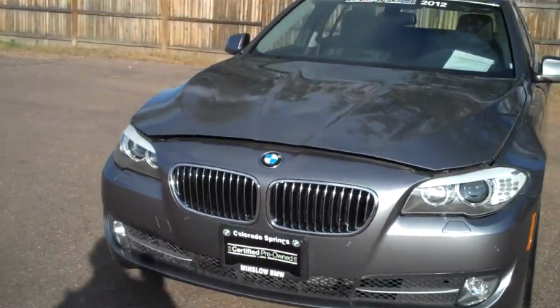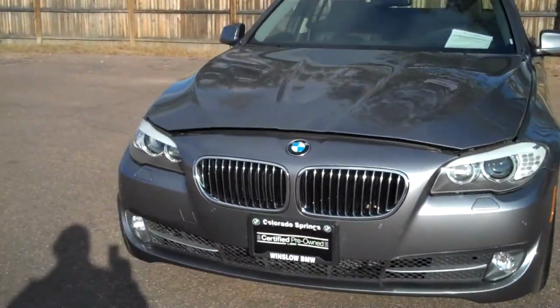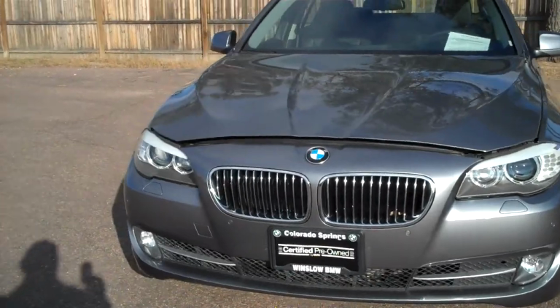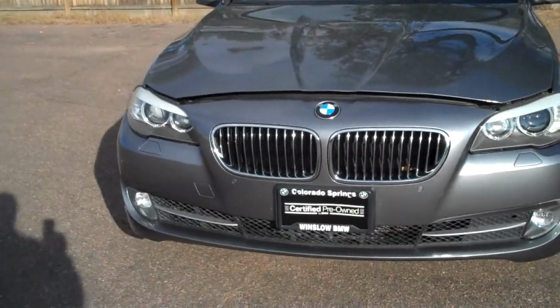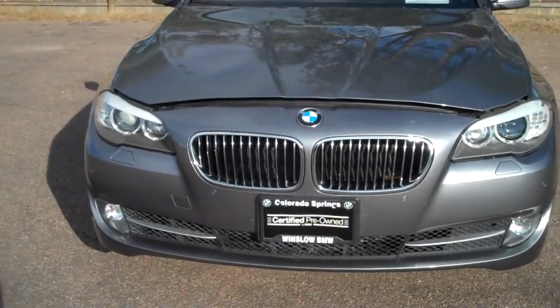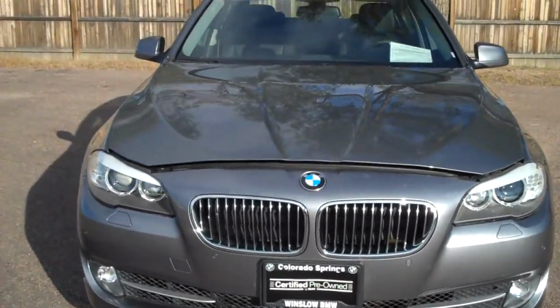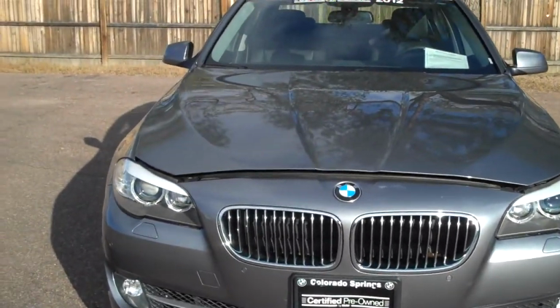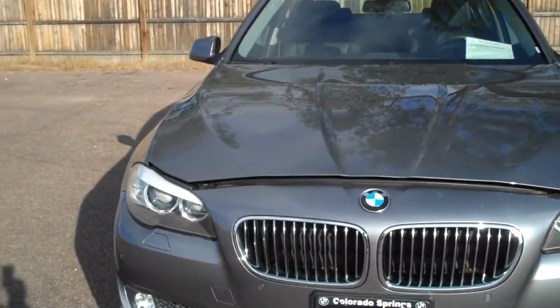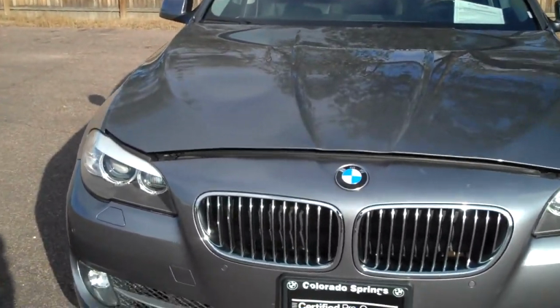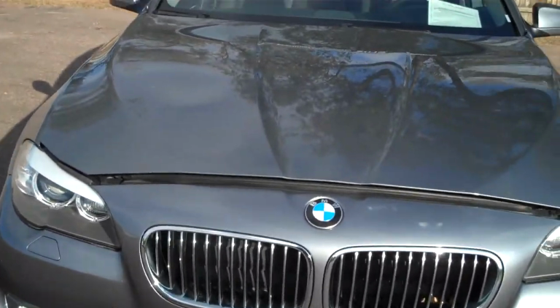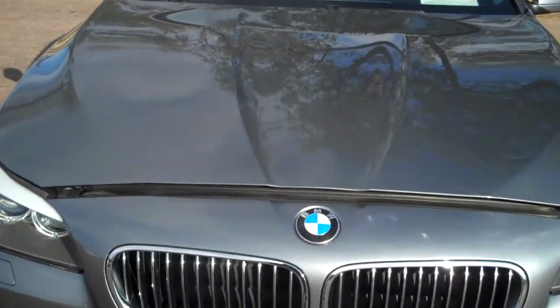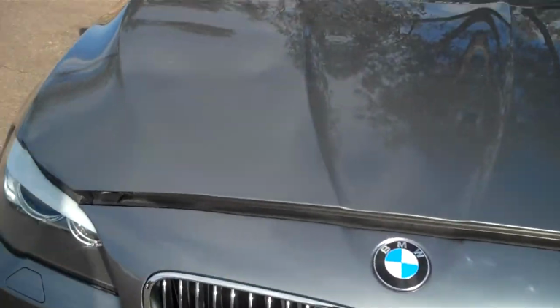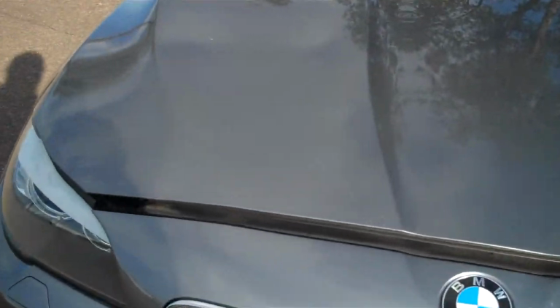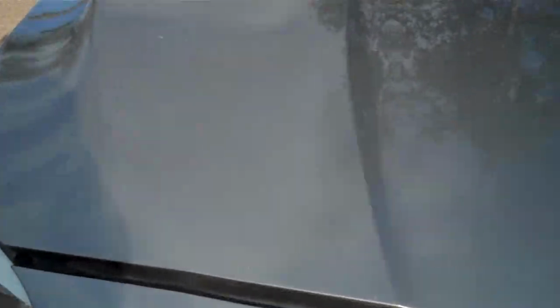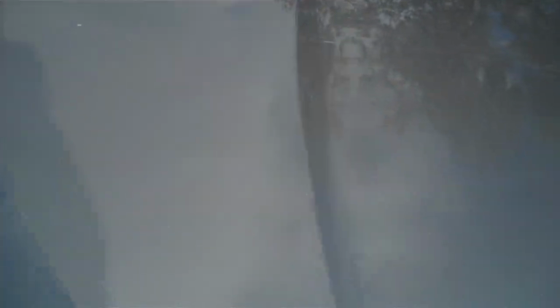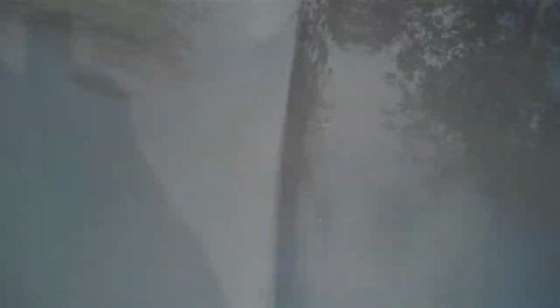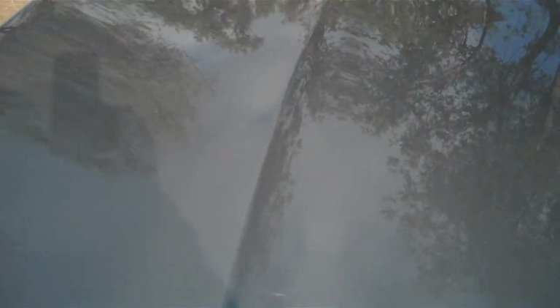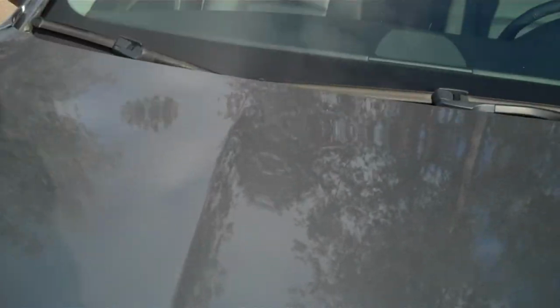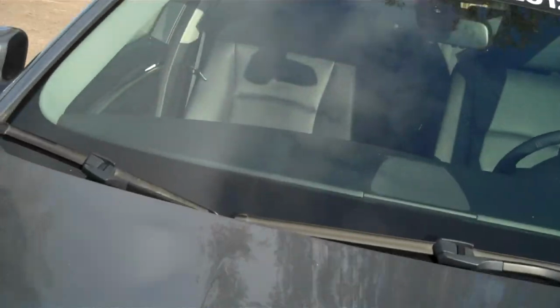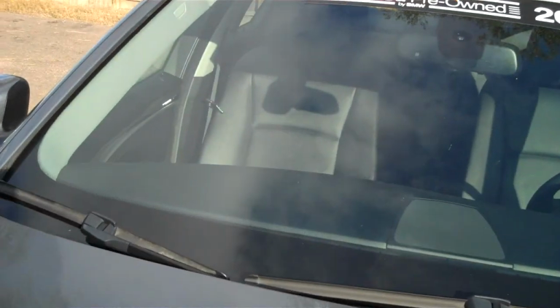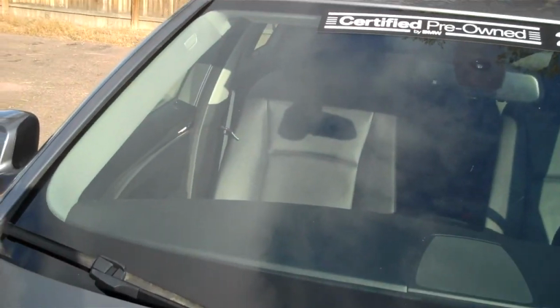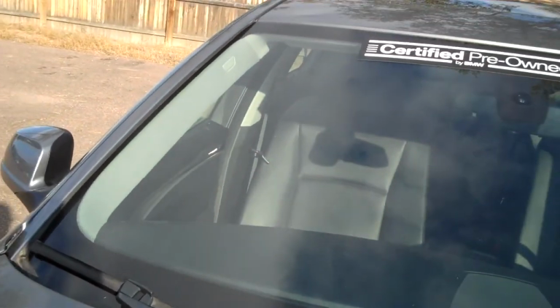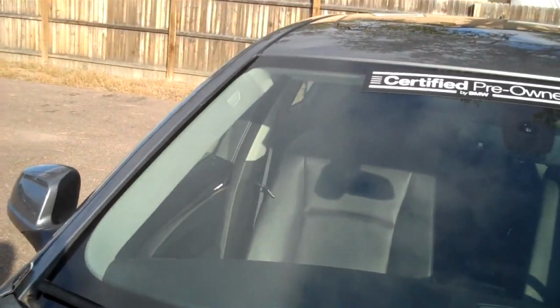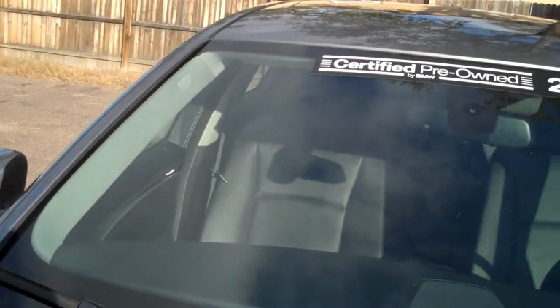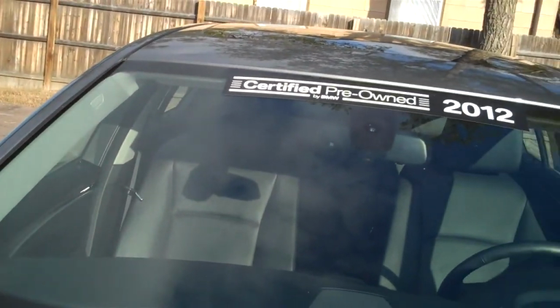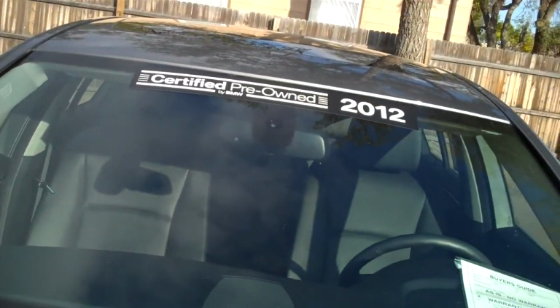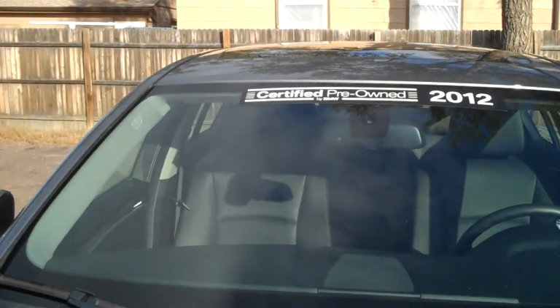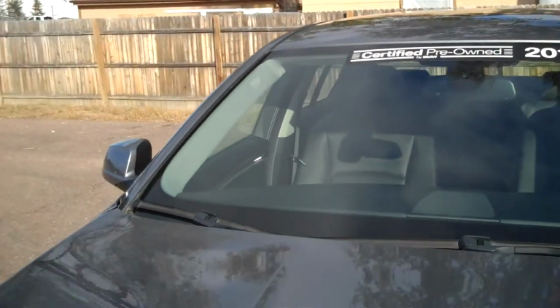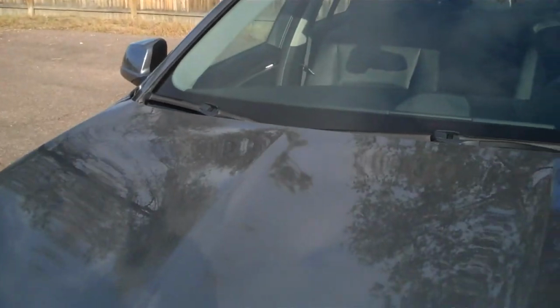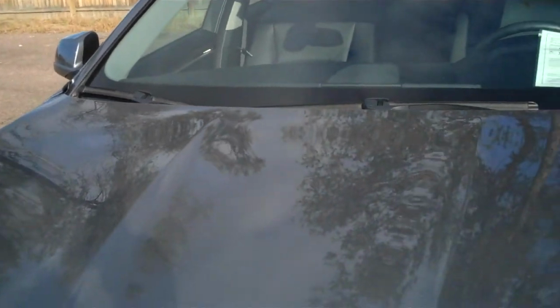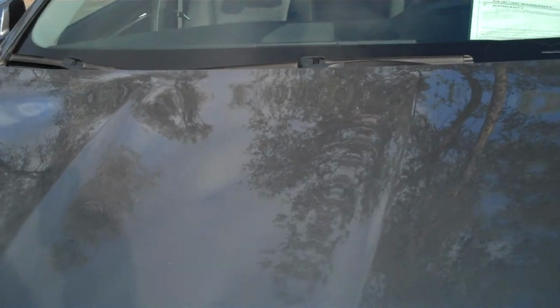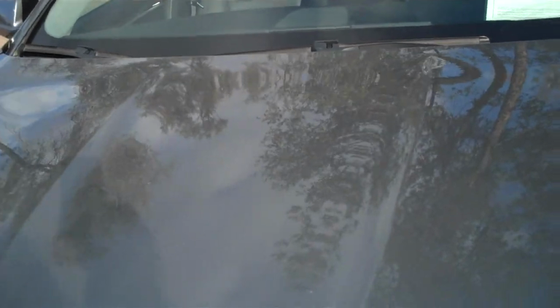This hood looks like it's ajar because I'm going to open it up in a moment or two. It does have clear bra material on the hood, so it's not all stone chipped. The windshield has a couple minor pits, but nothing at all for Colorado.